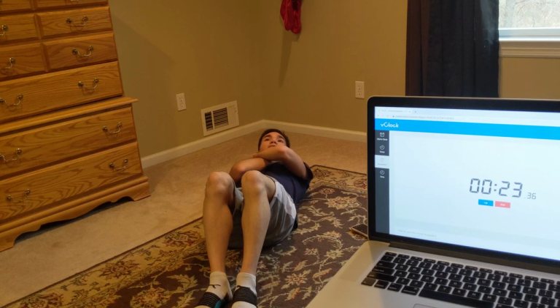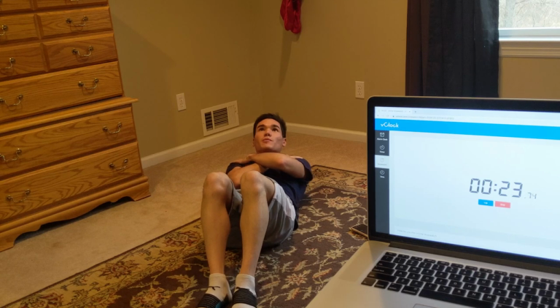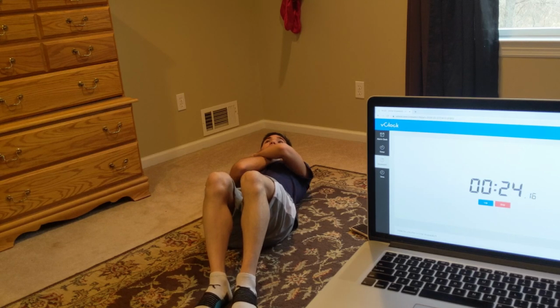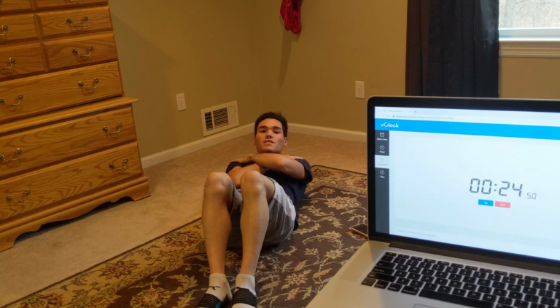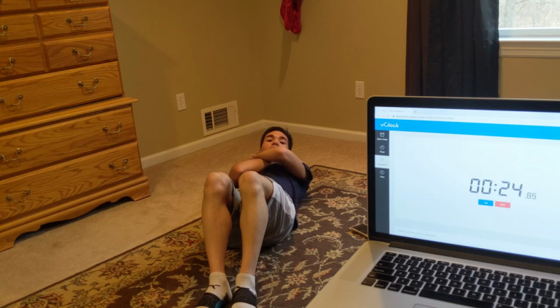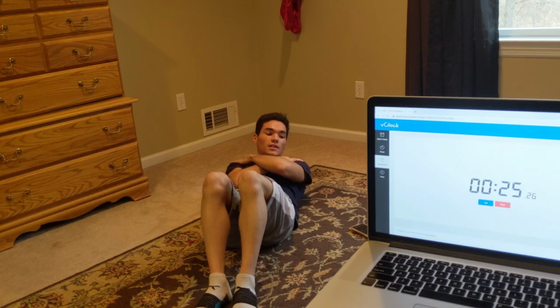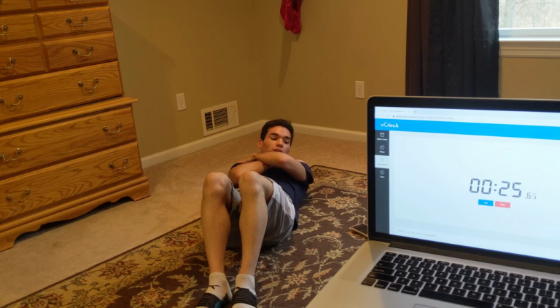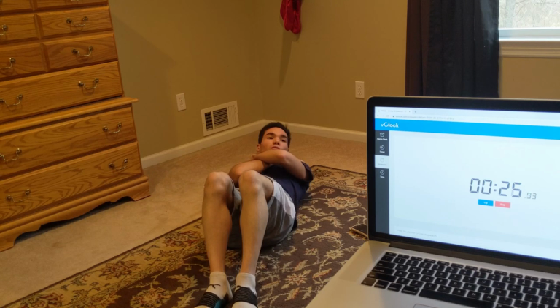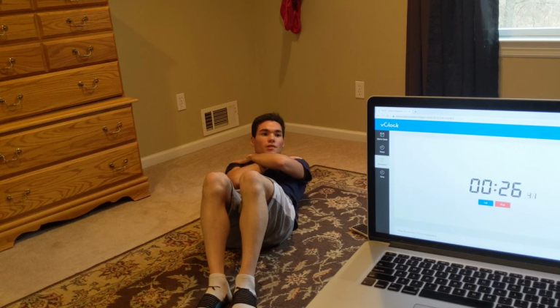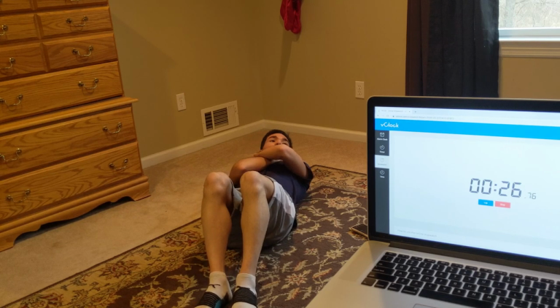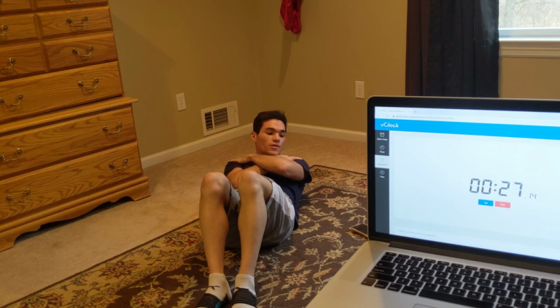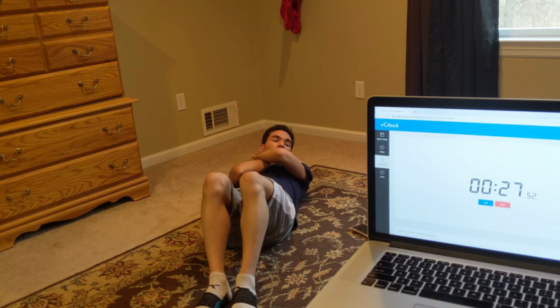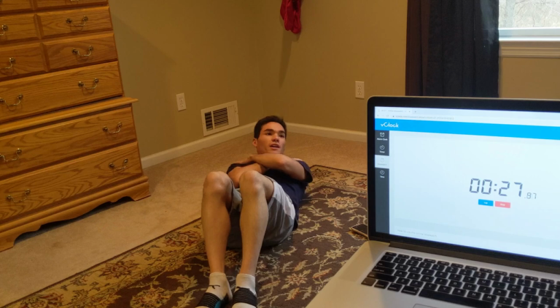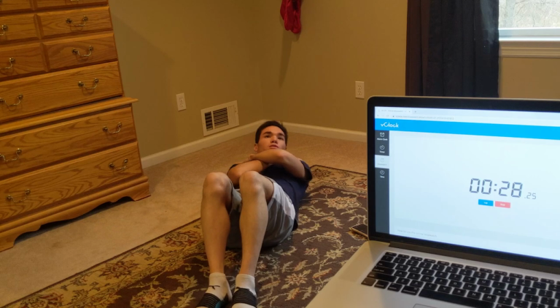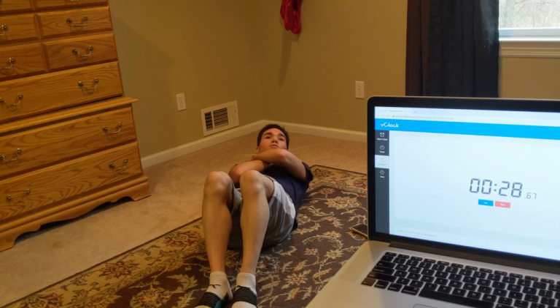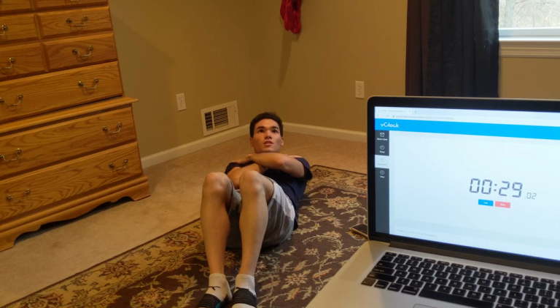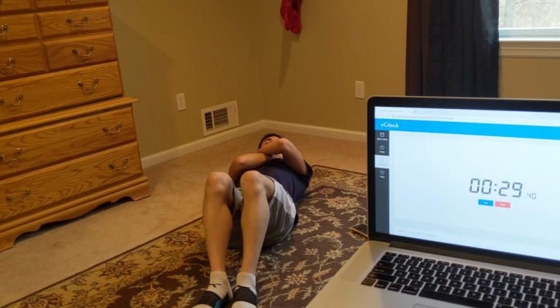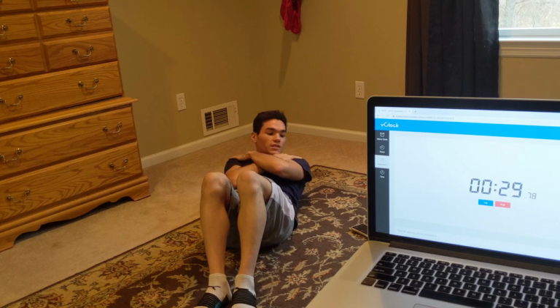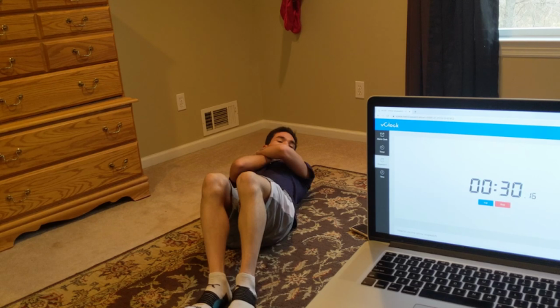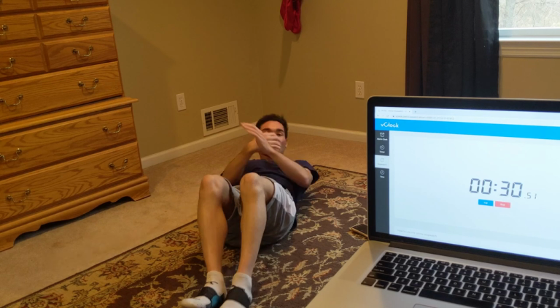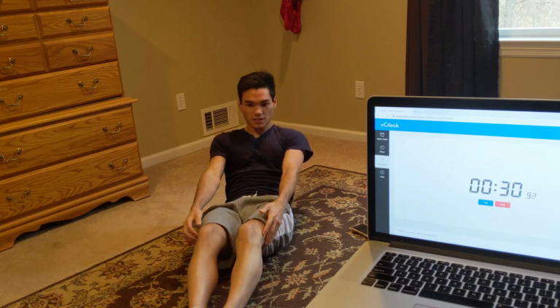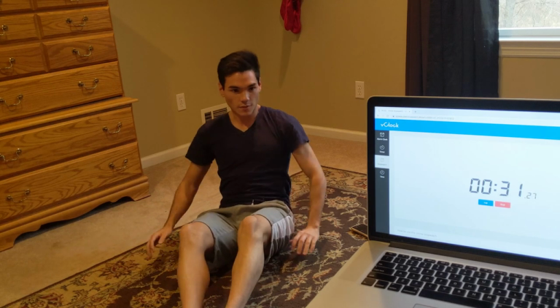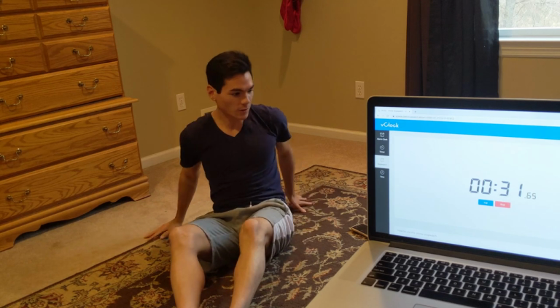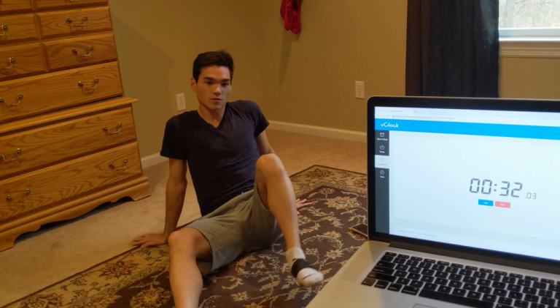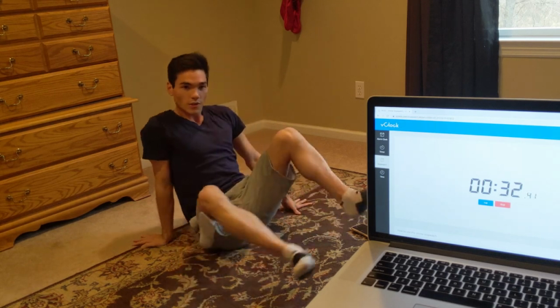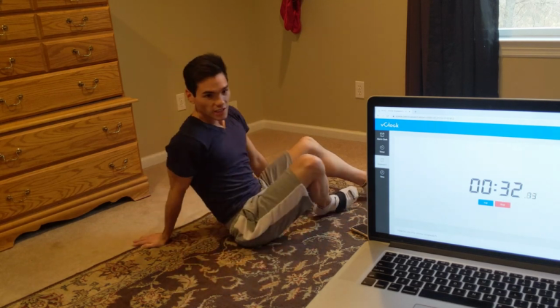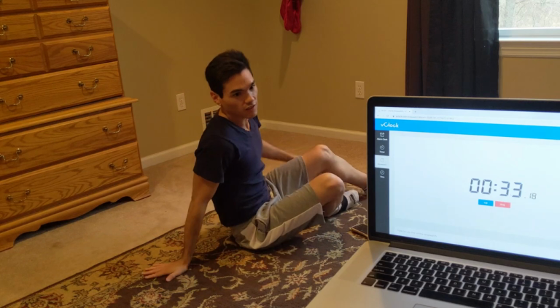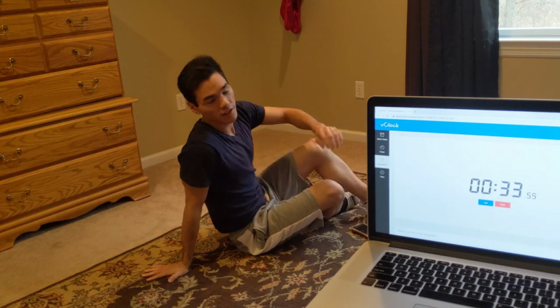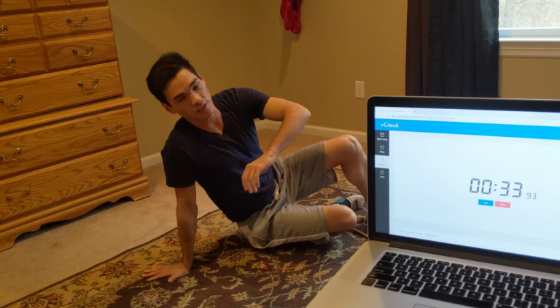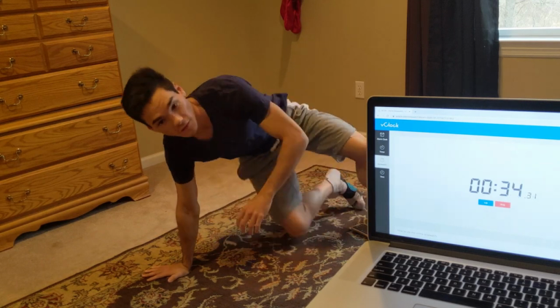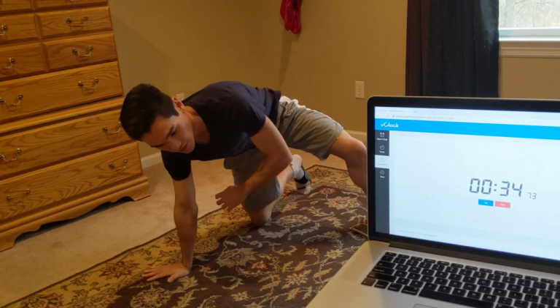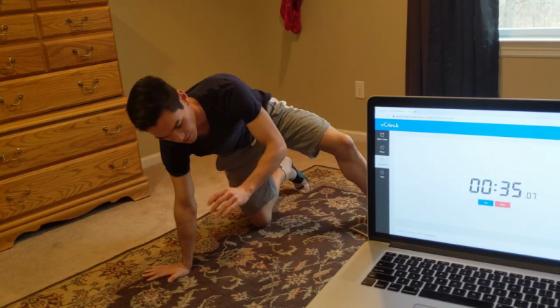7 more seconds — 4, 3, 2, 1, rest. Now we're going to do 30 seconds of mountain climbers after 15 seconds rest.